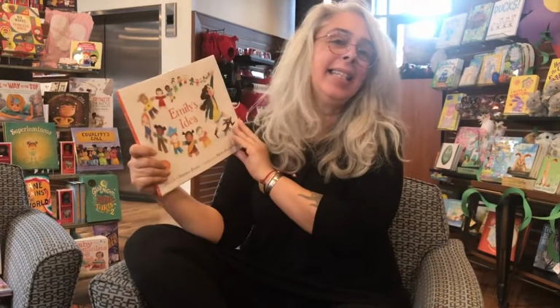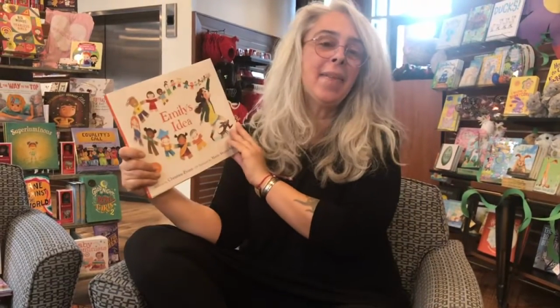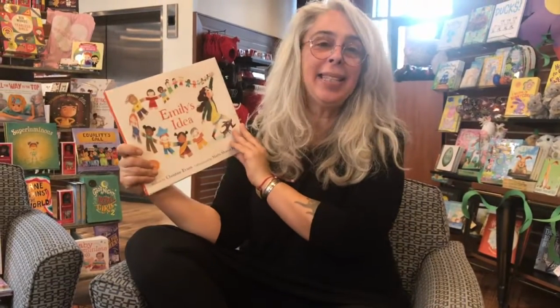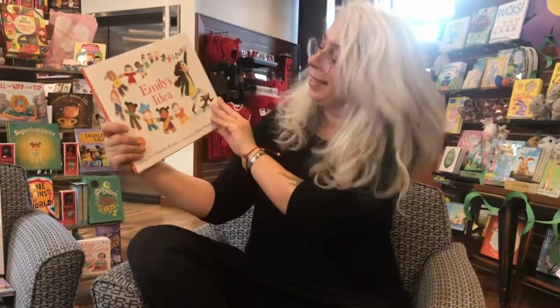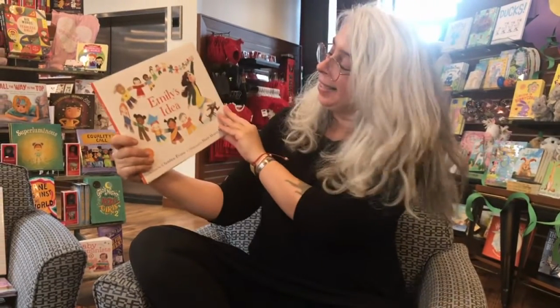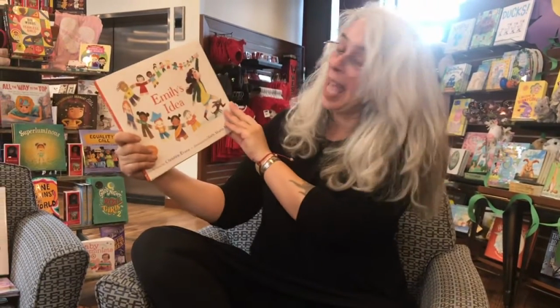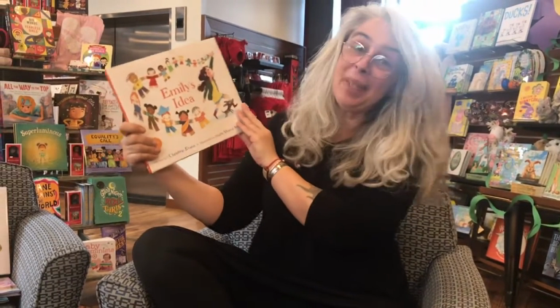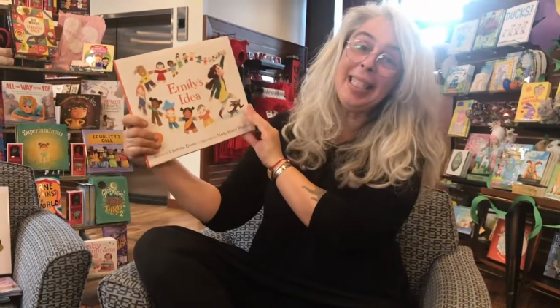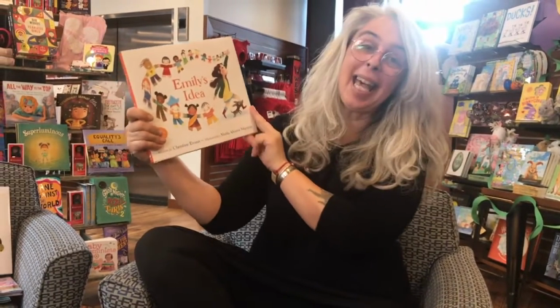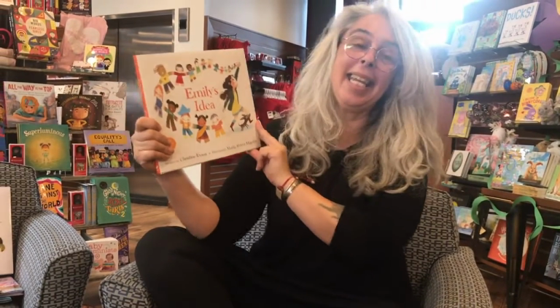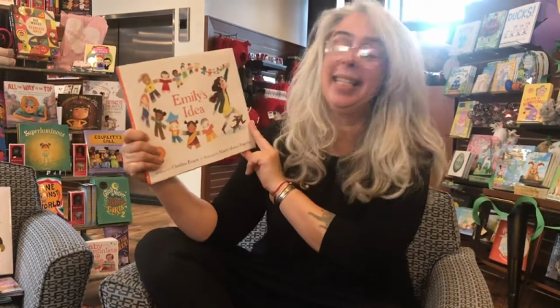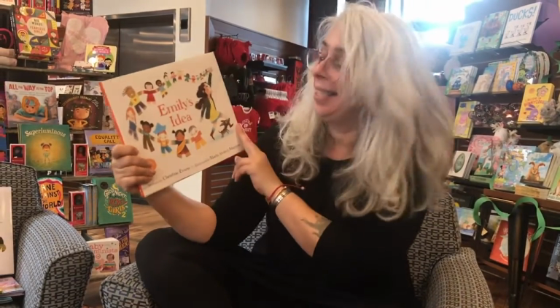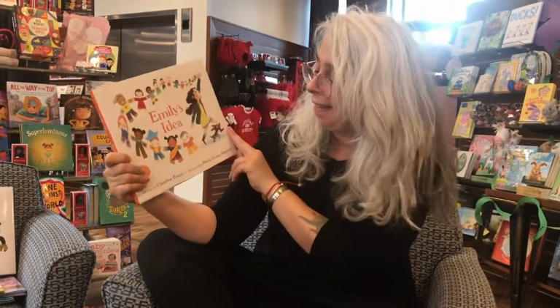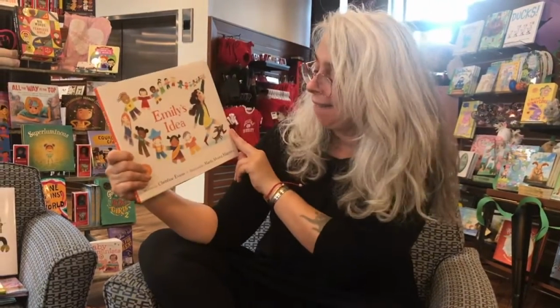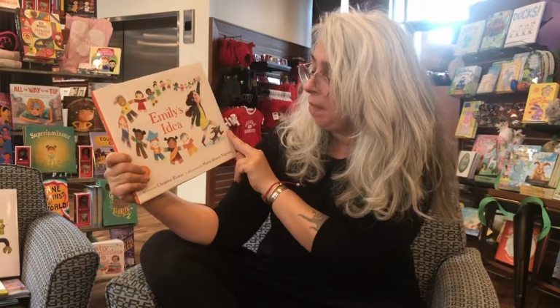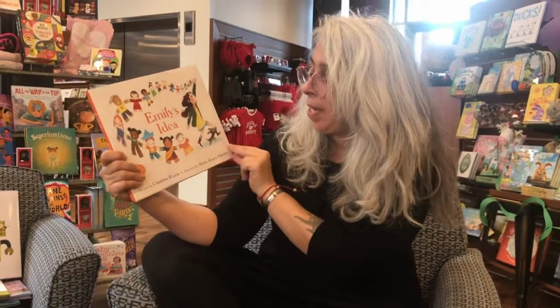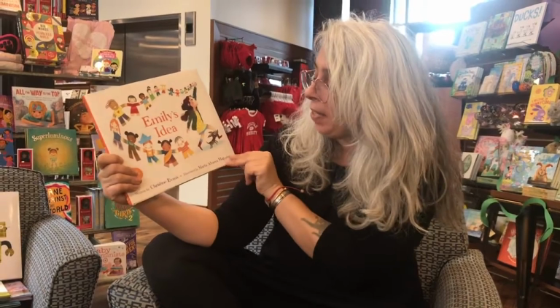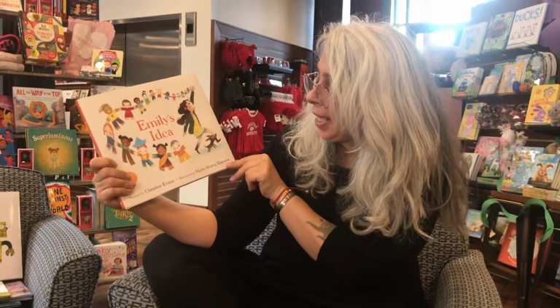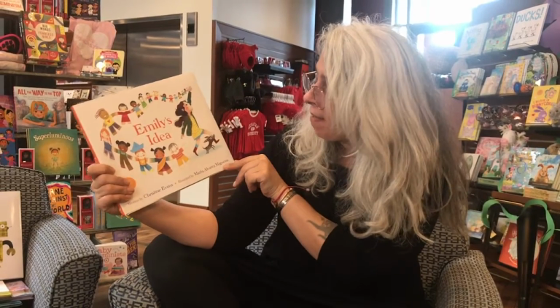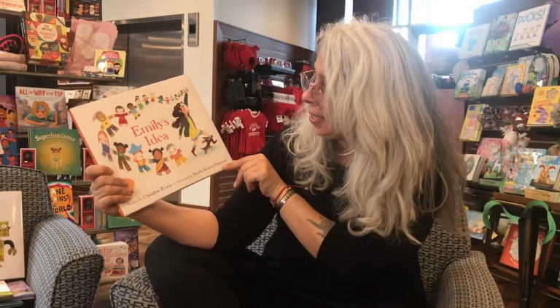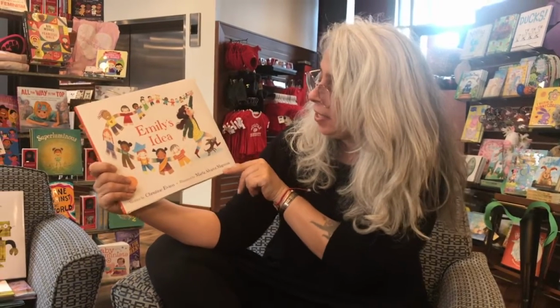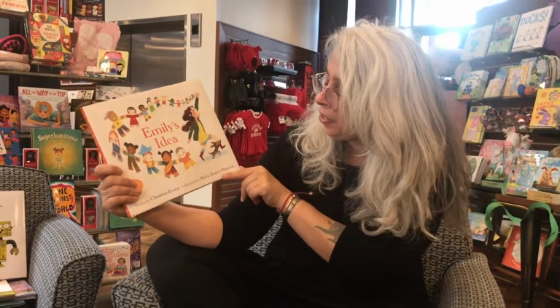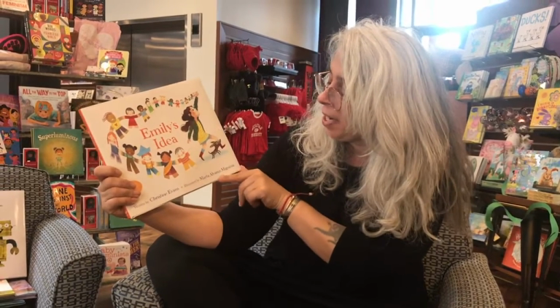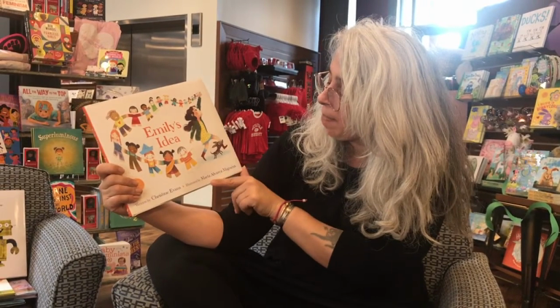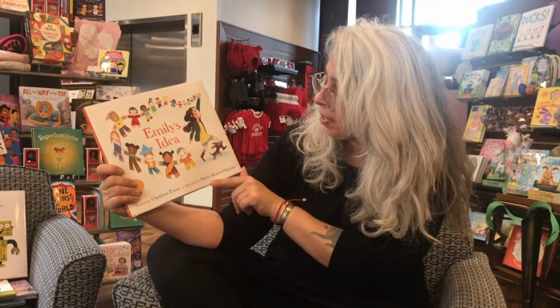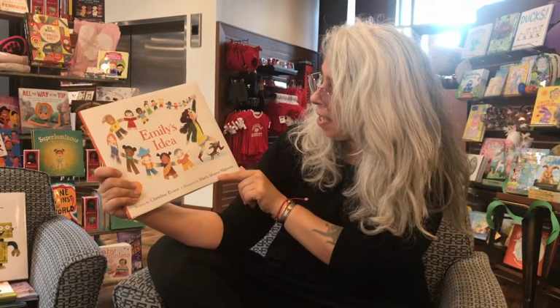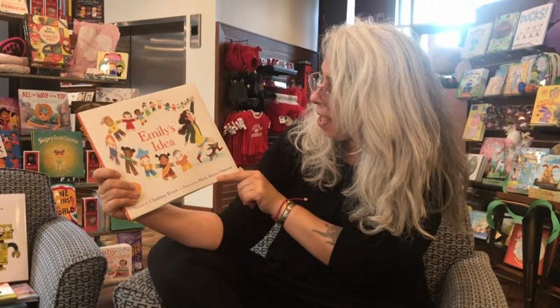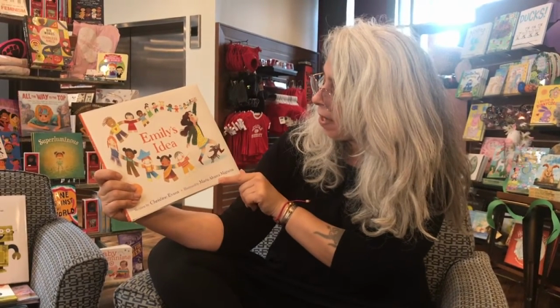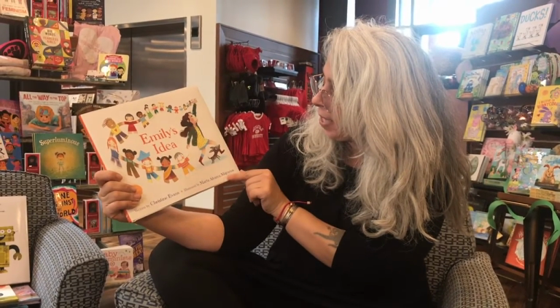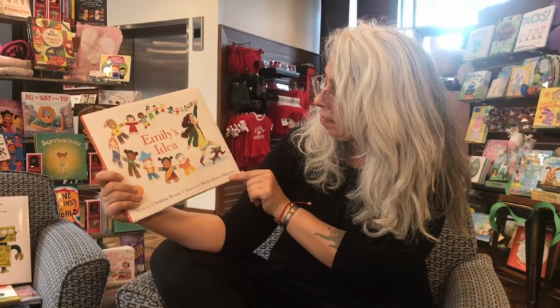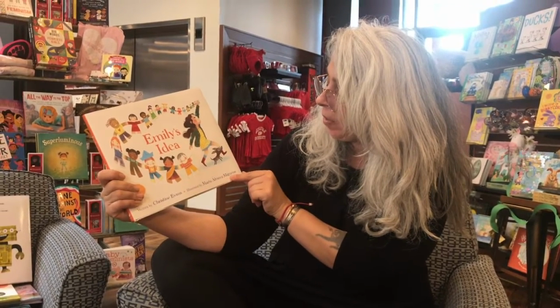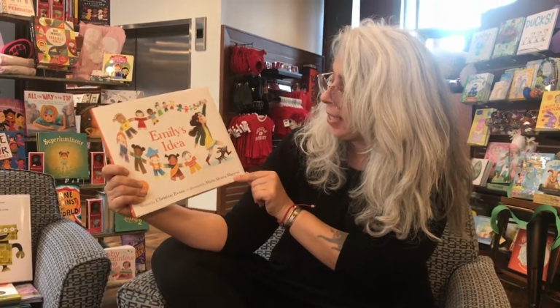Second one. Emily's Idea. Written by Christine Evans and illustrated by Marta Alvarez-Miguens.